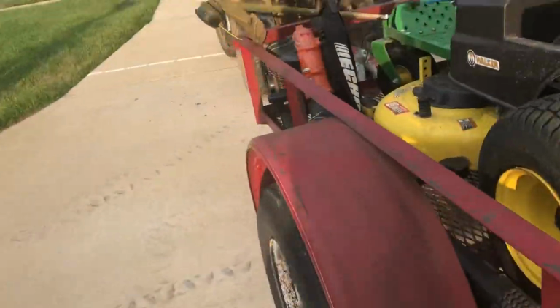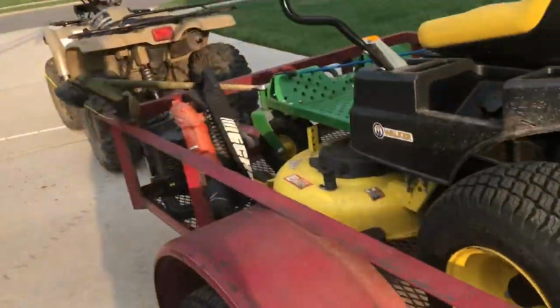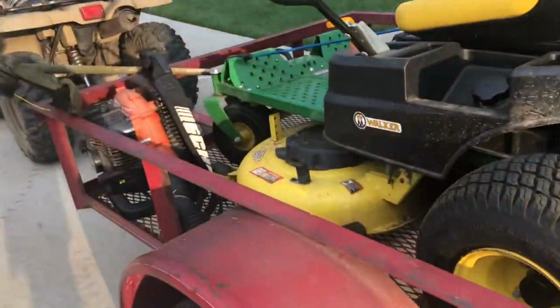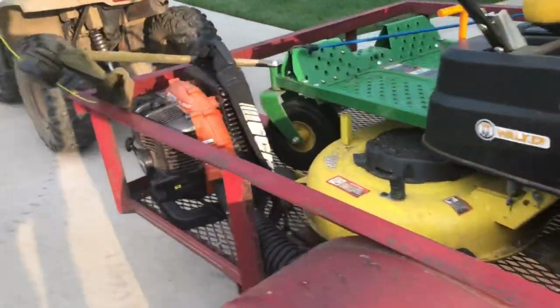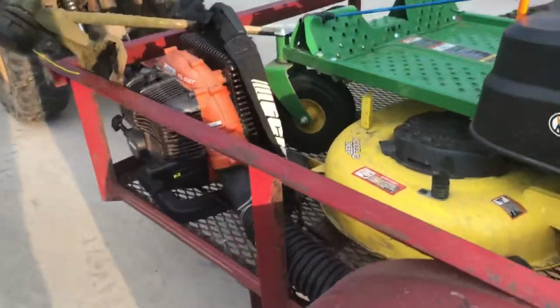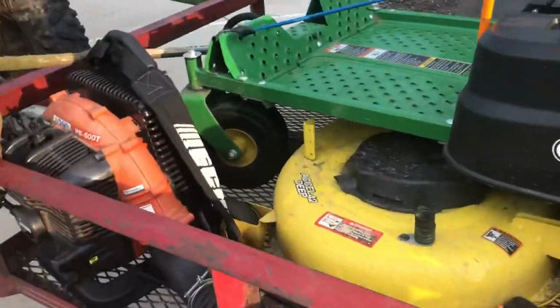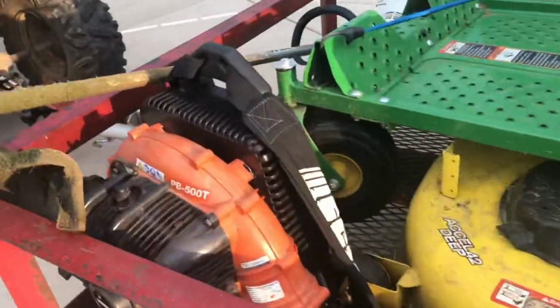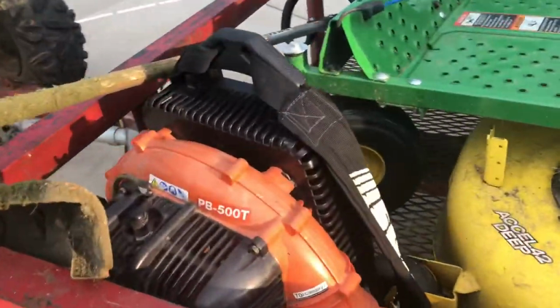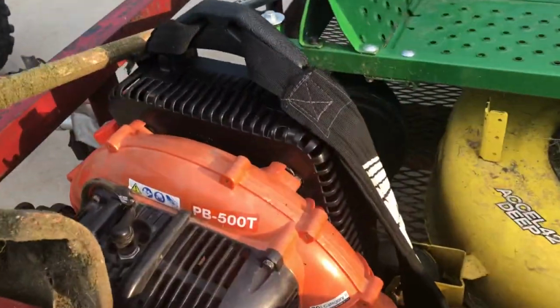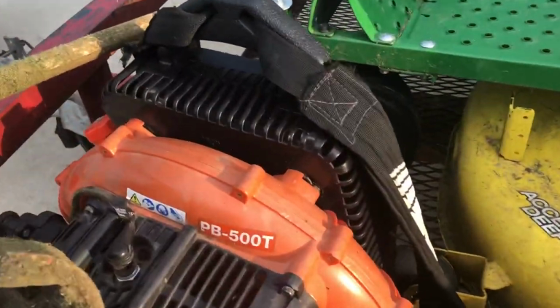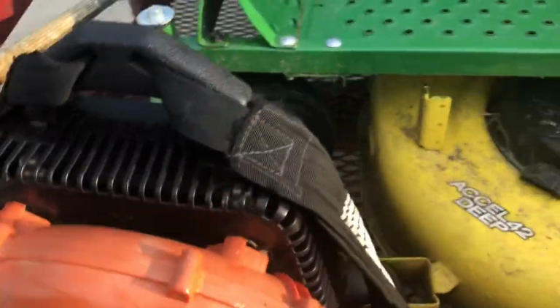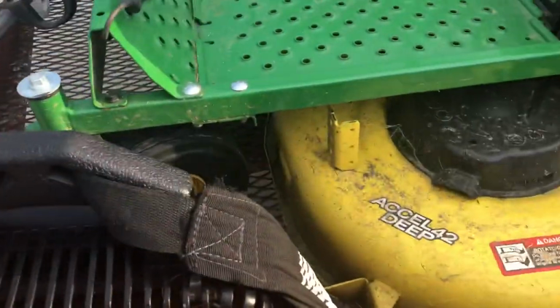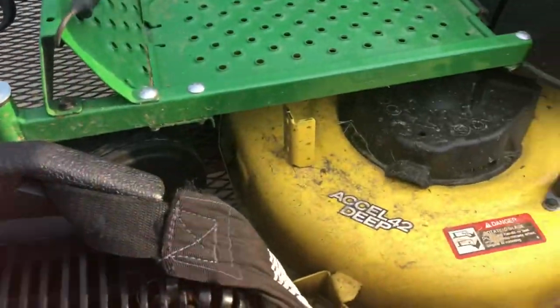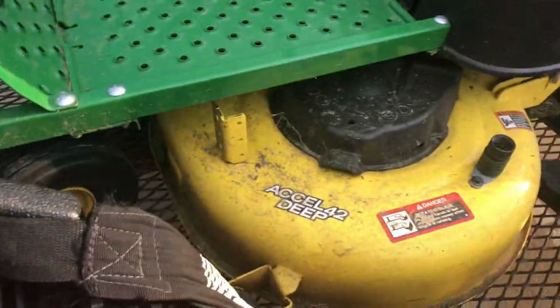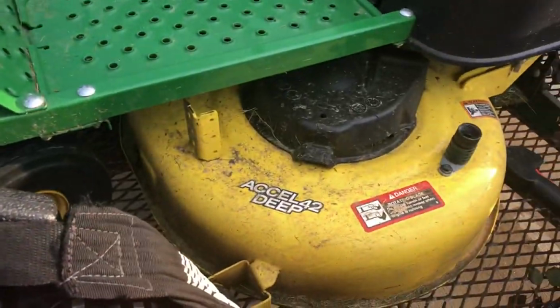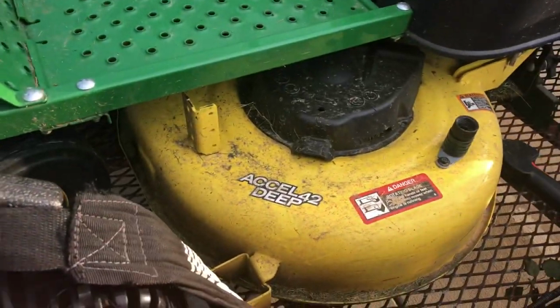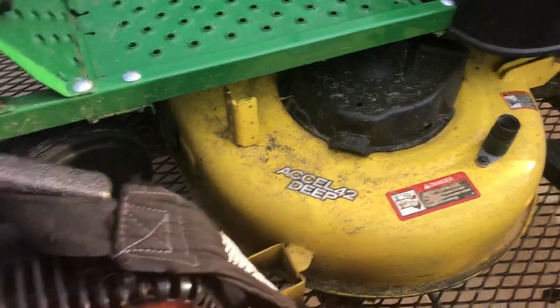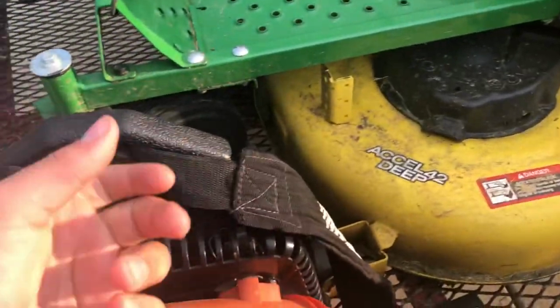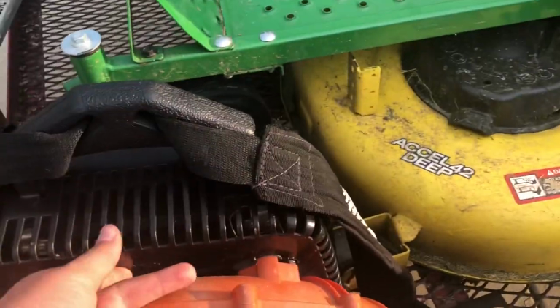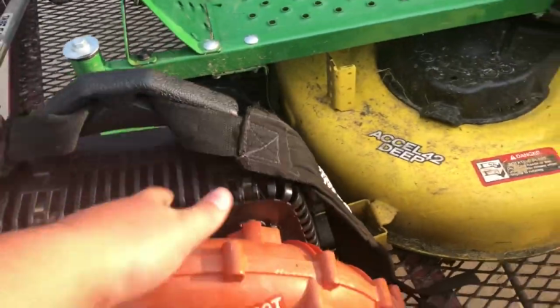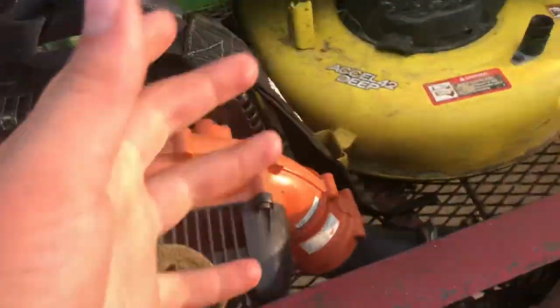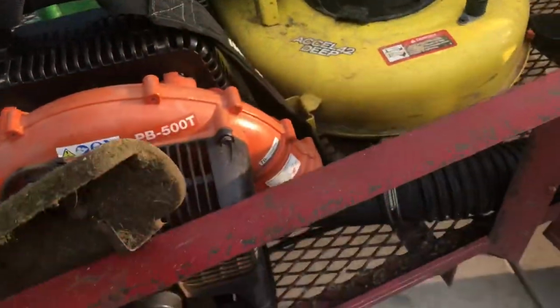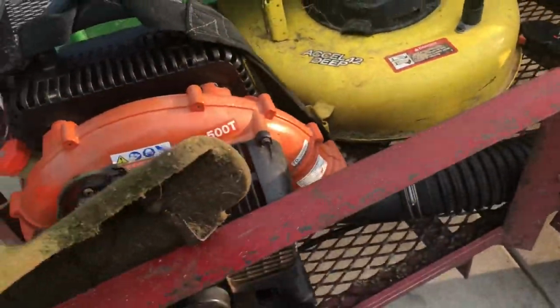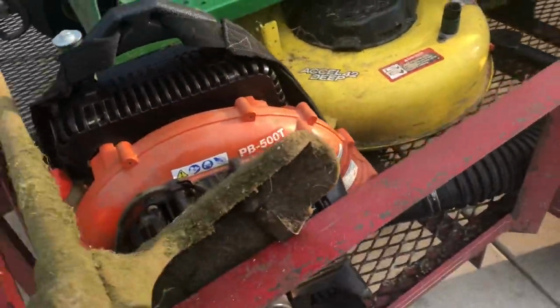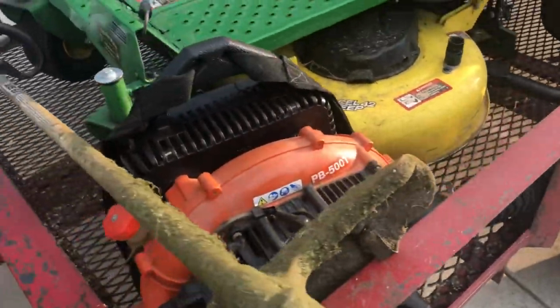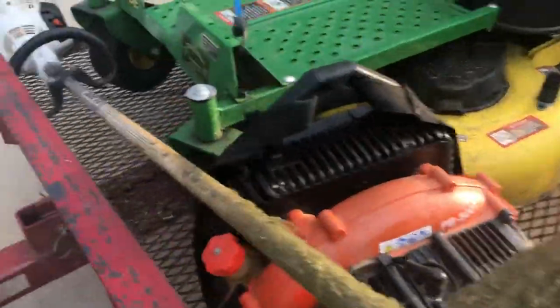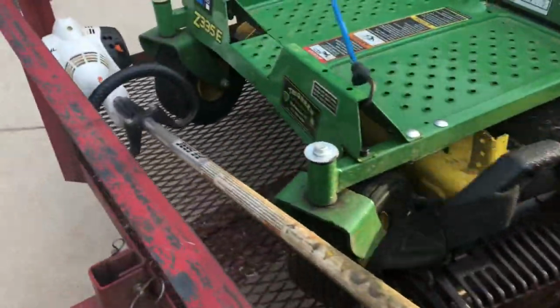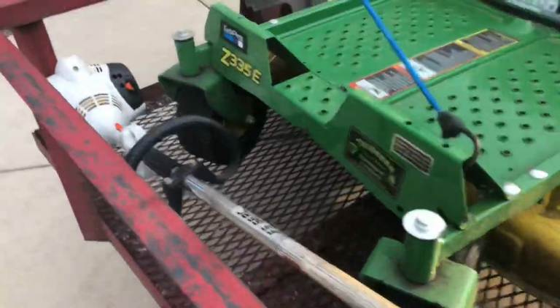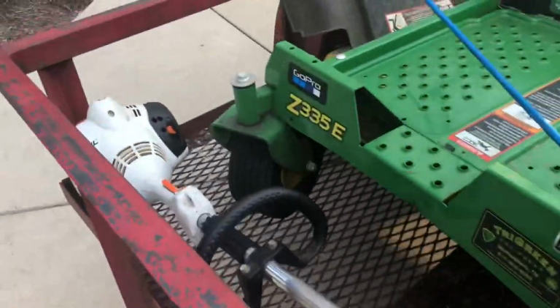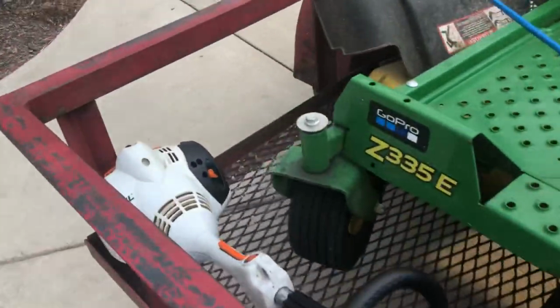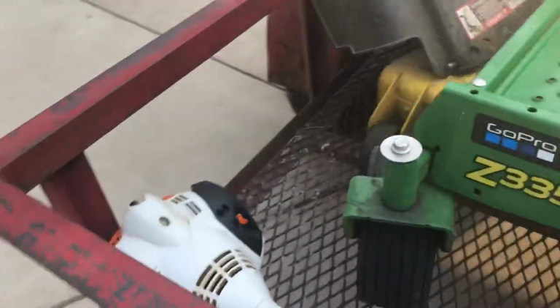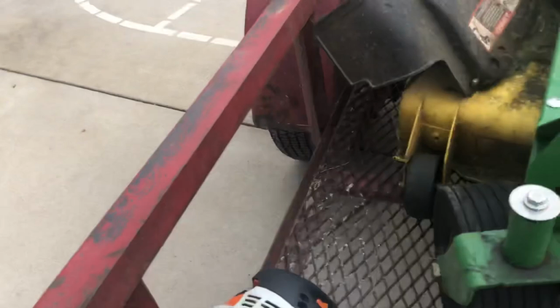Next we have the big backpack blower, the Echo PB-500. I love this blower. I use it for heavy jobs — I don't use it for light jobs, but it's still good to have.